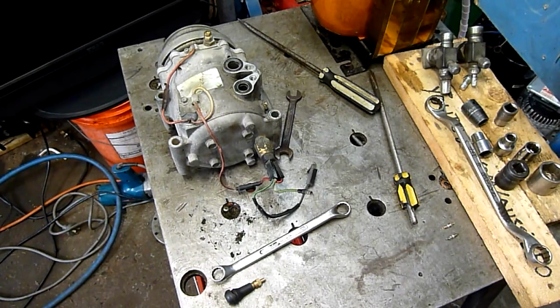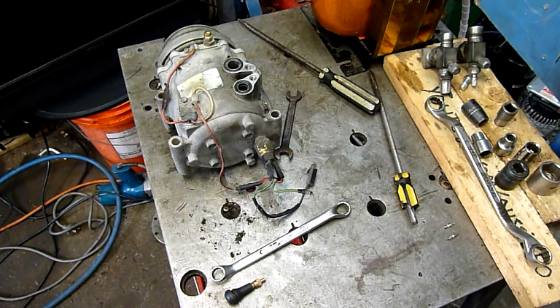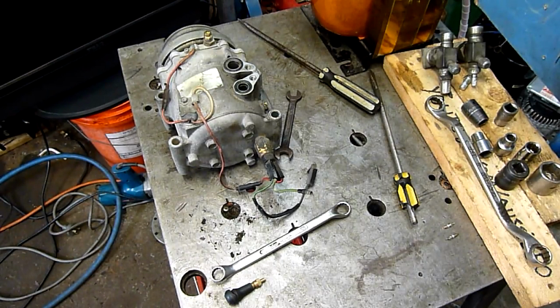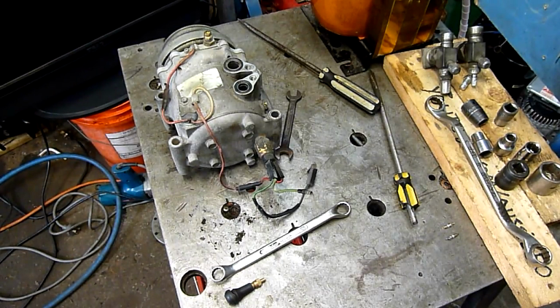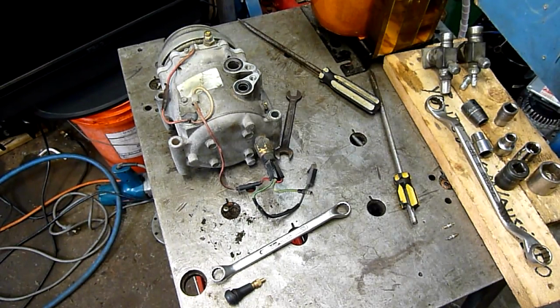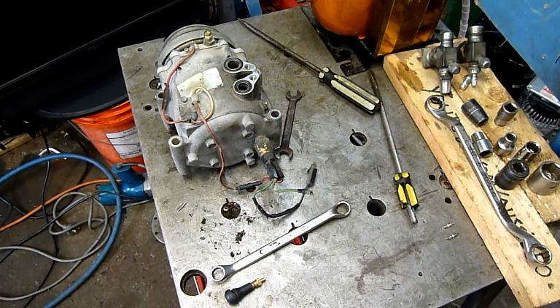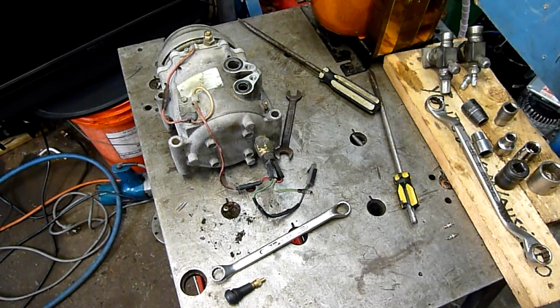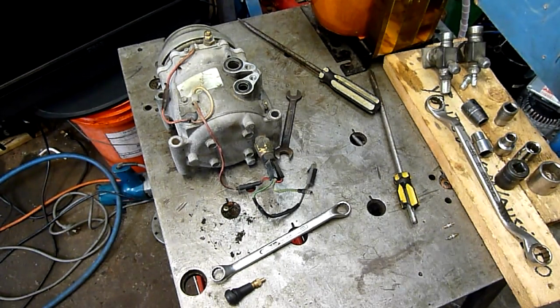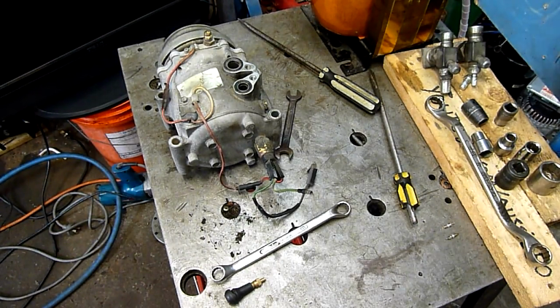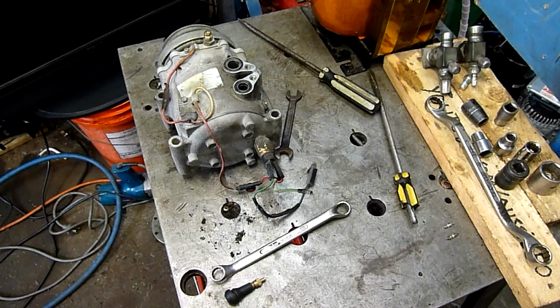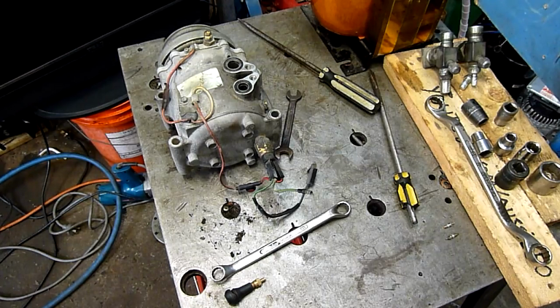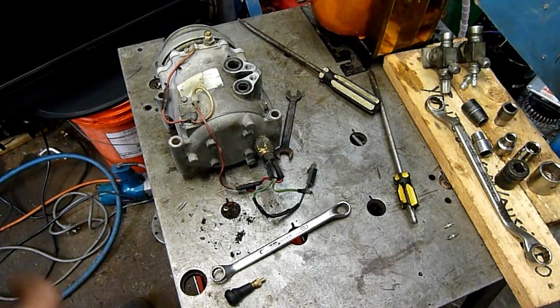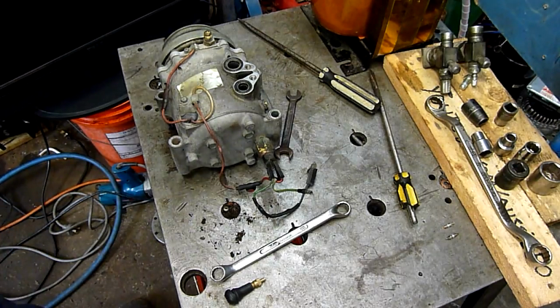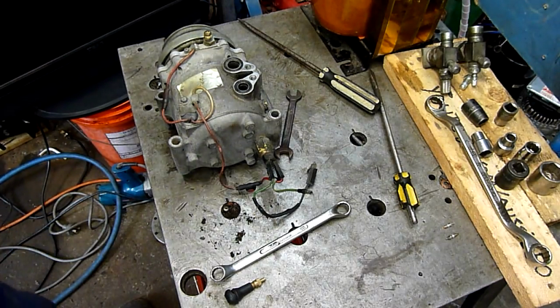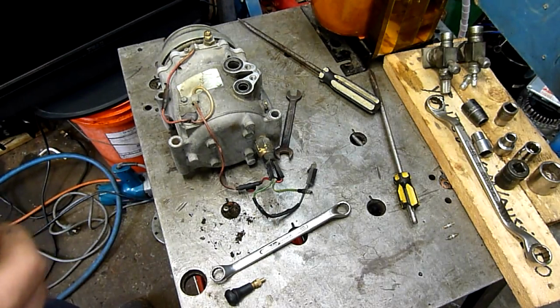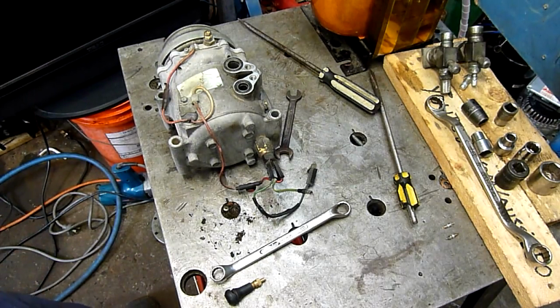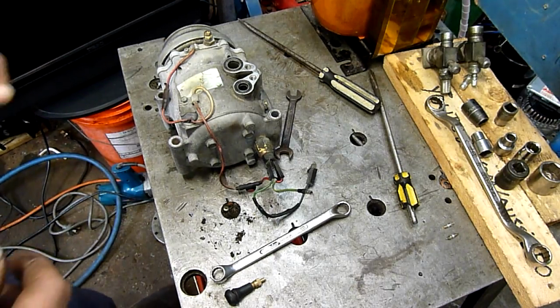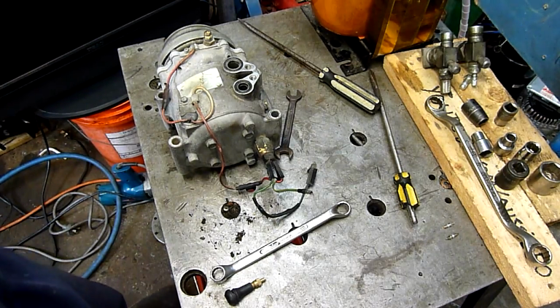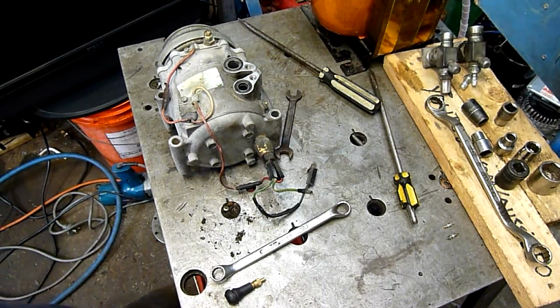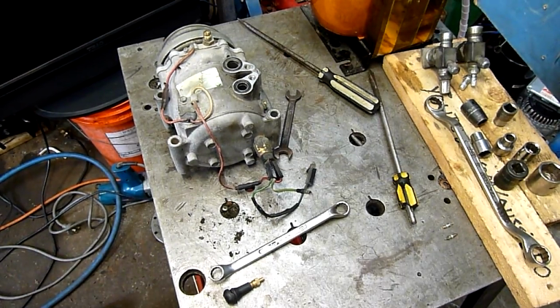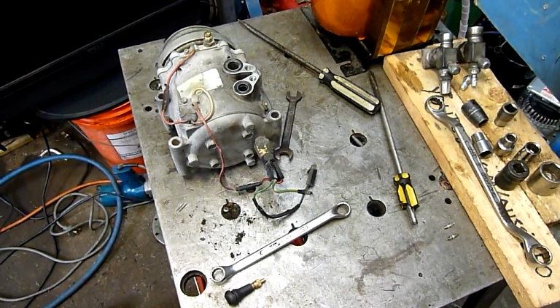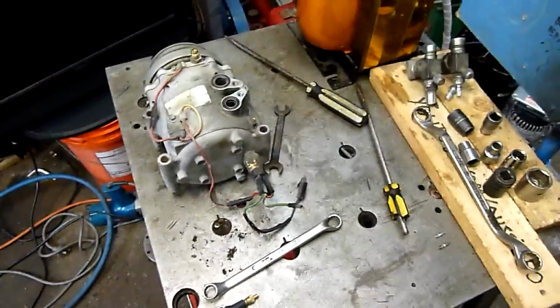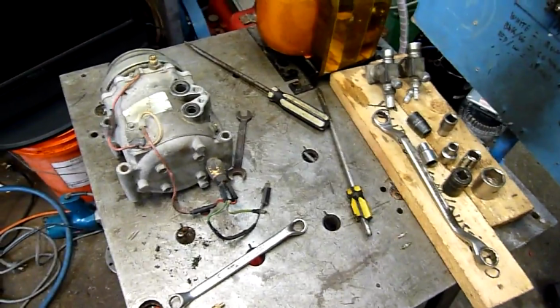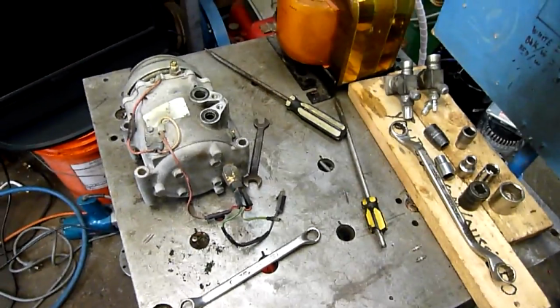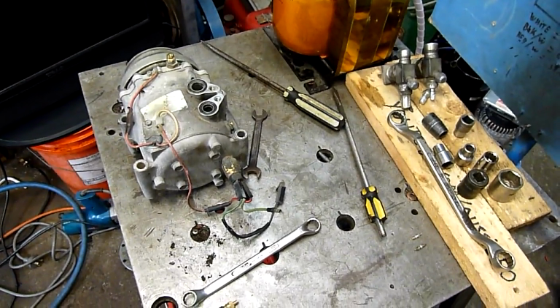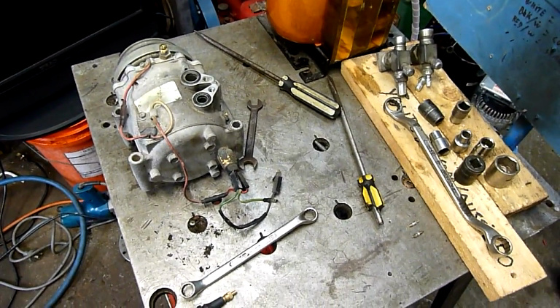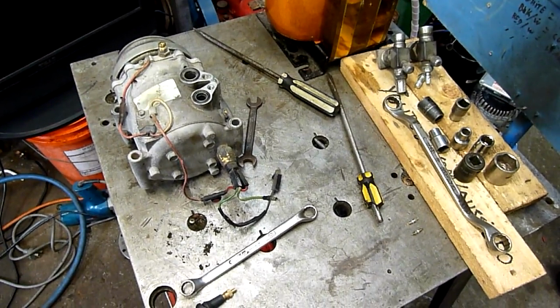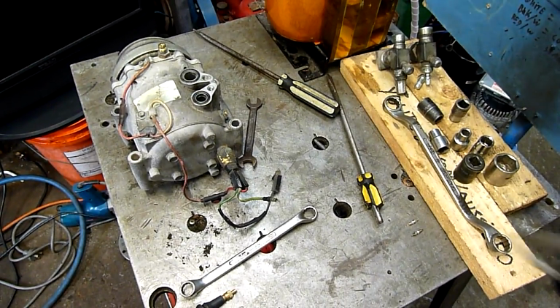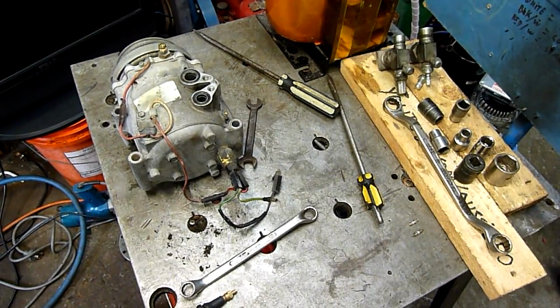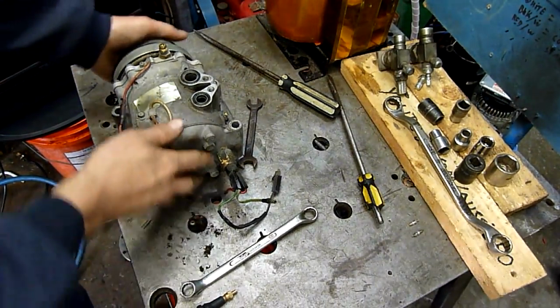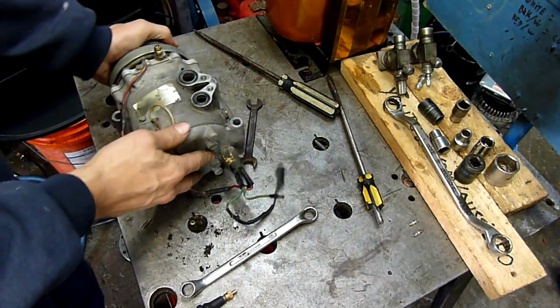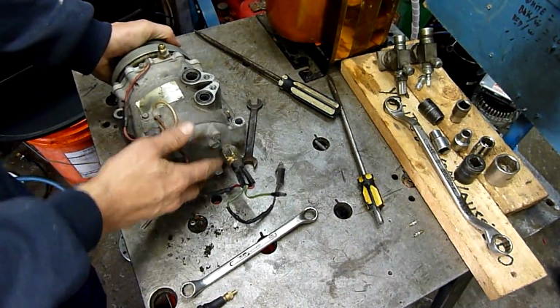G'day folks, welcome to another equipment autopsy. This time I am getting around to doing the Sandon scroll compressor — the one that's fully locked up, like completely immovable.